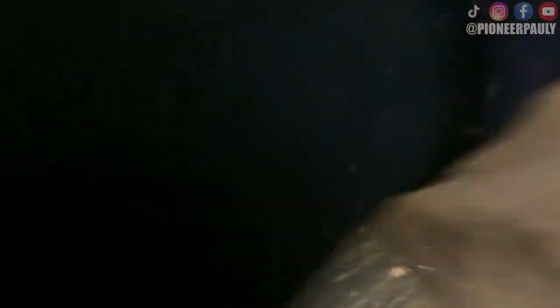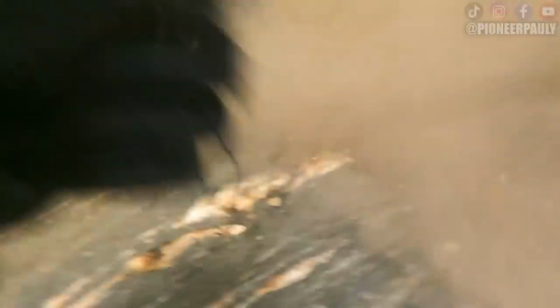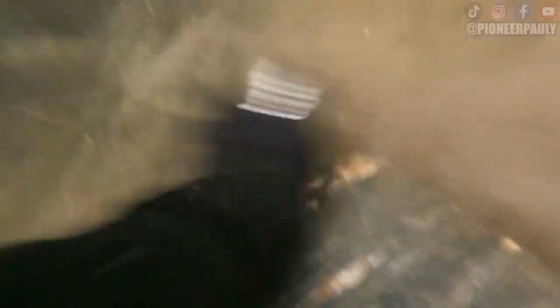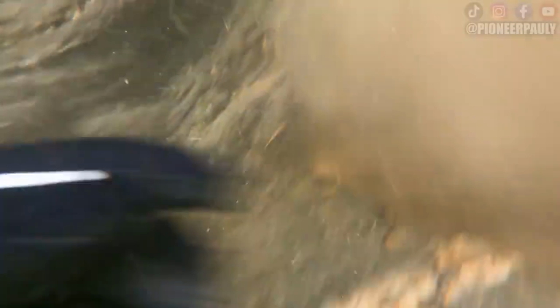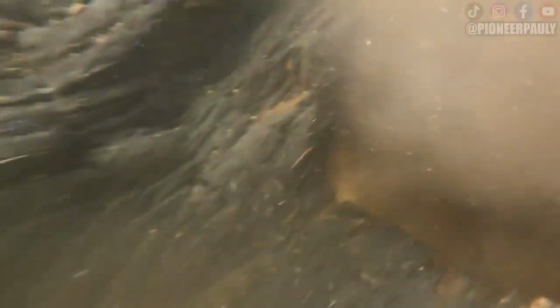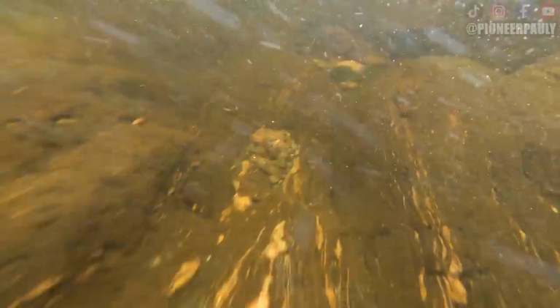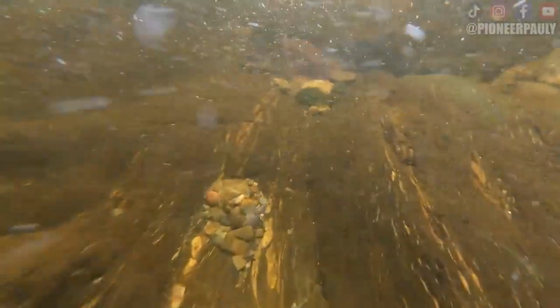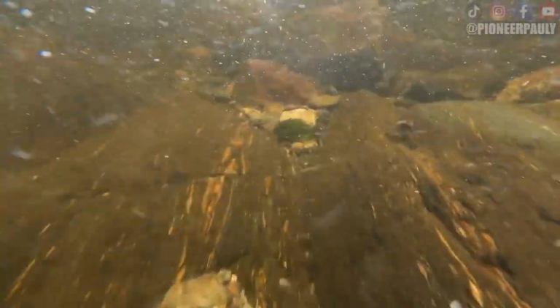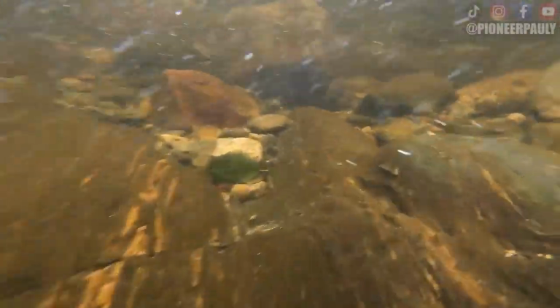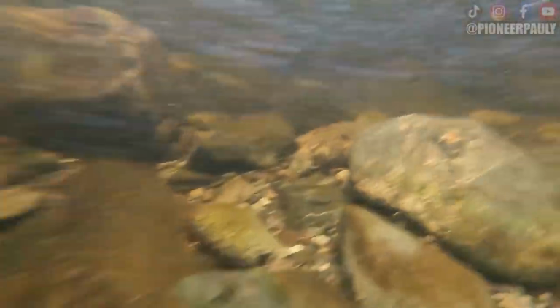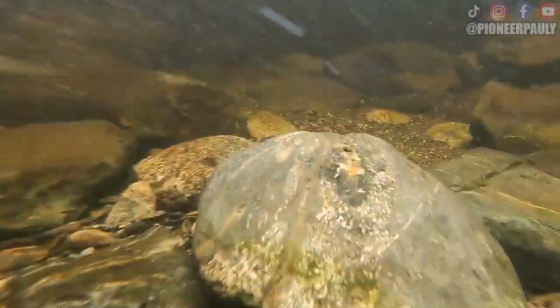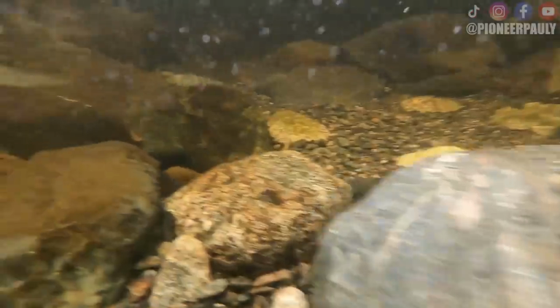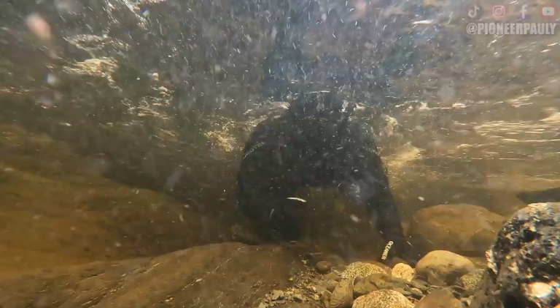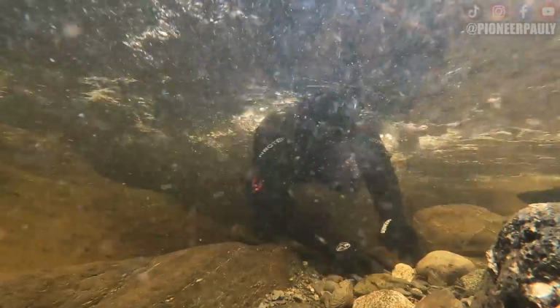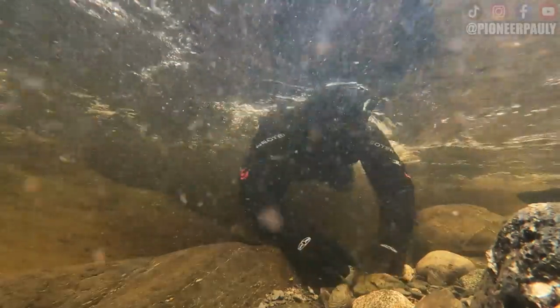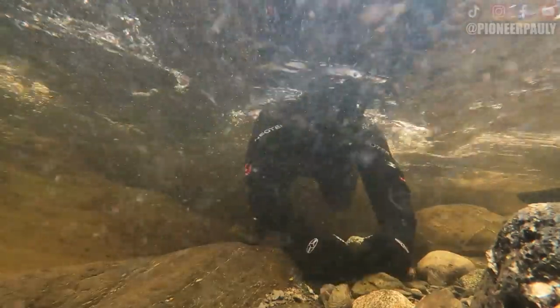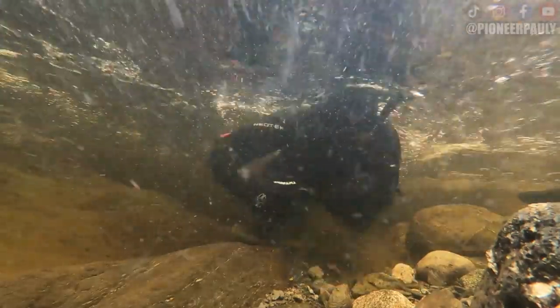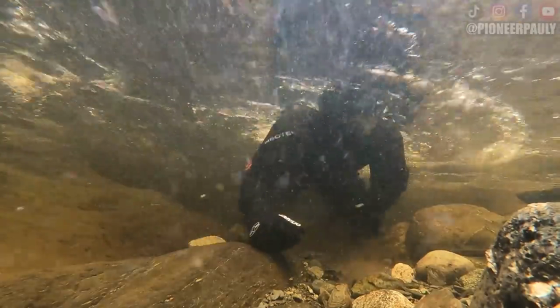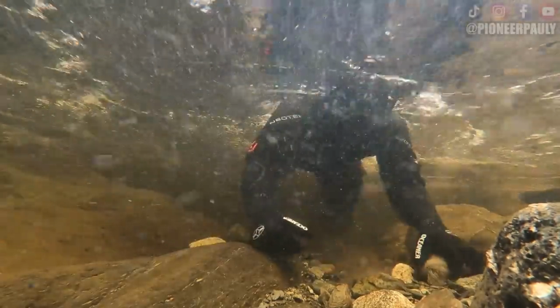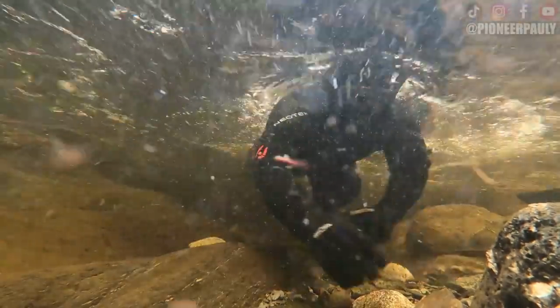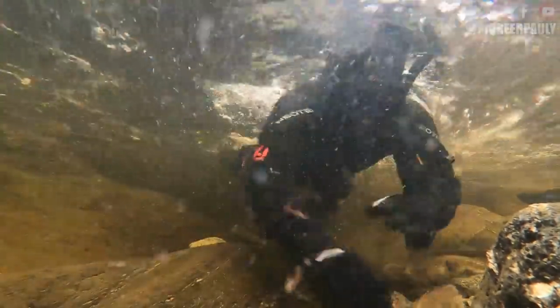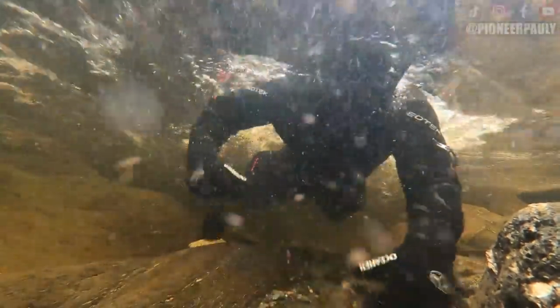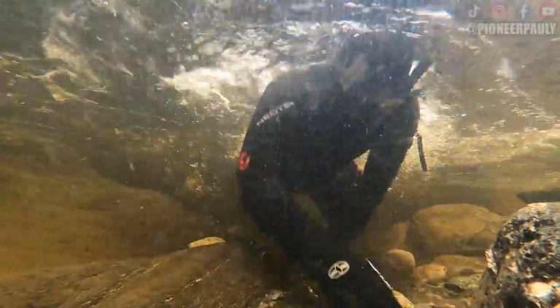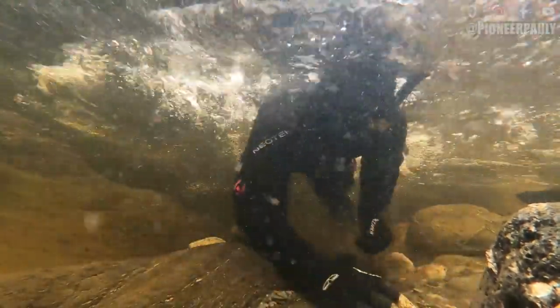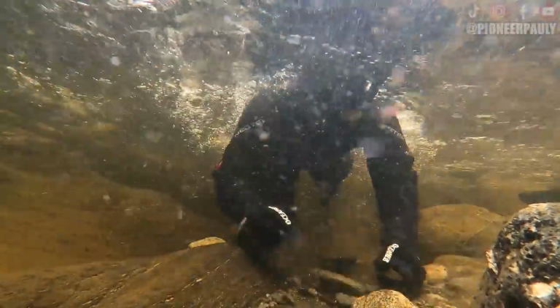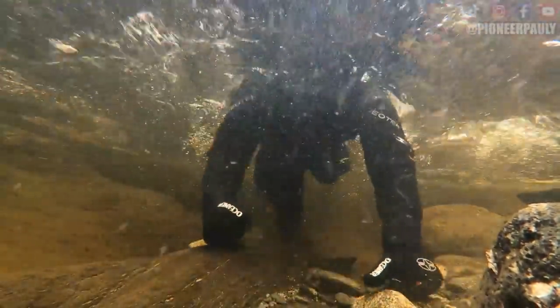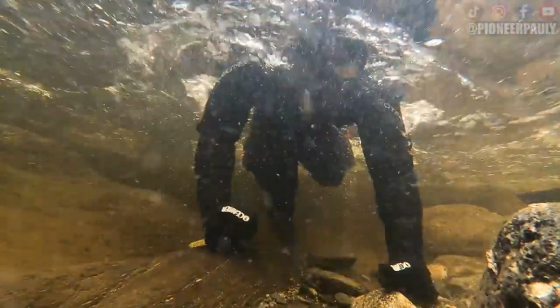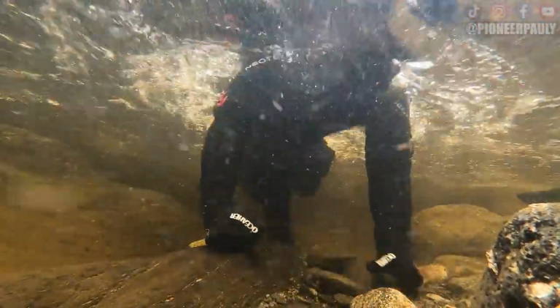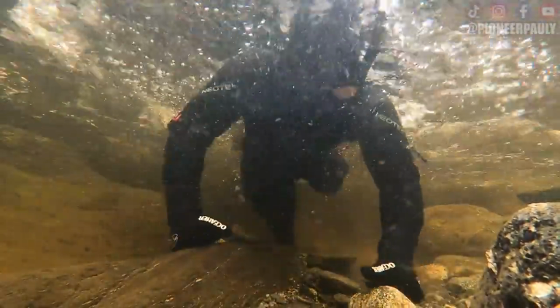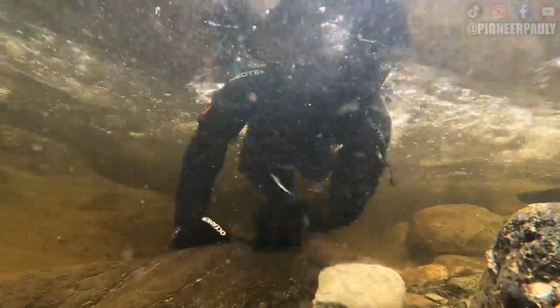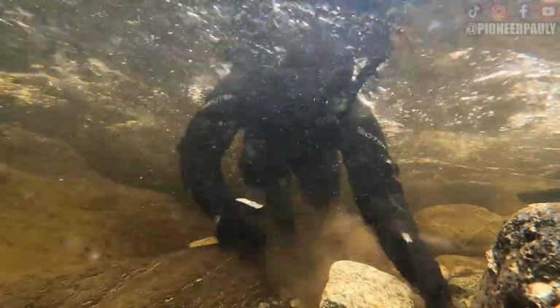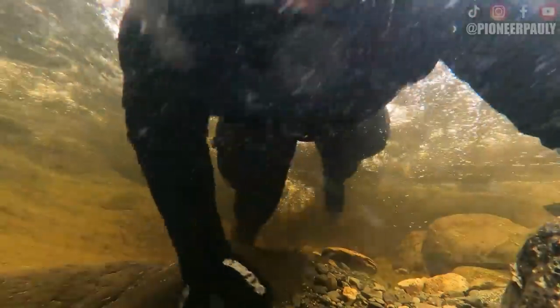While I waited for all the smoke to clear up, I decided to go explore and see what else I could find. What I'm doing here is just removing some overburden off the bedrock to see if I can find more crevices or cracks that could be holding more candy.